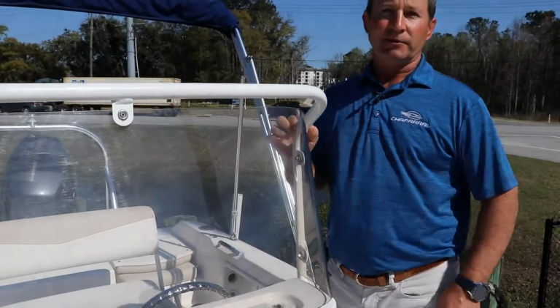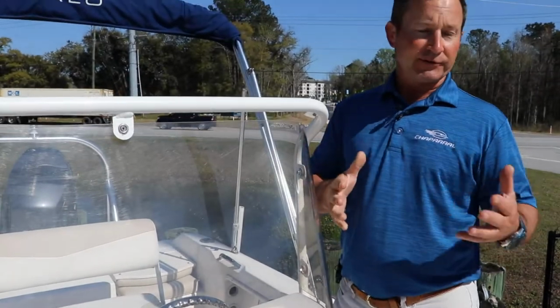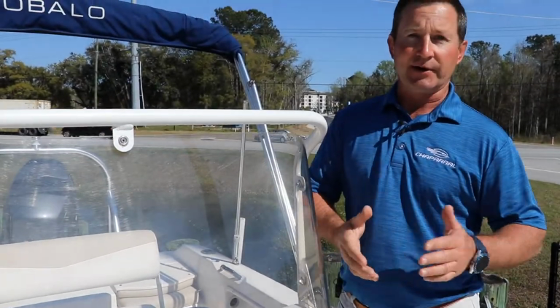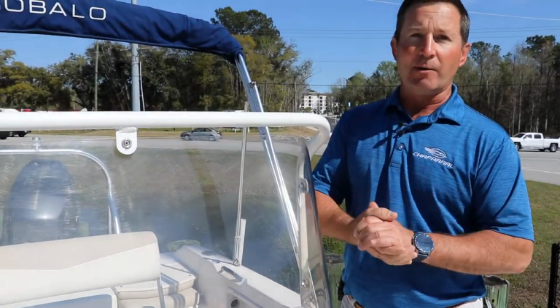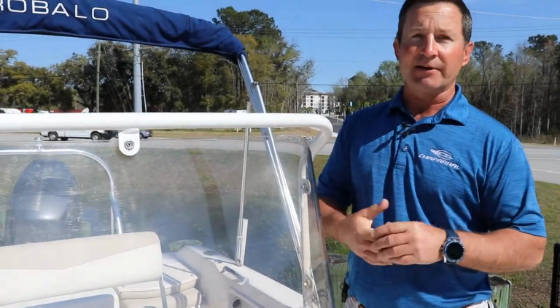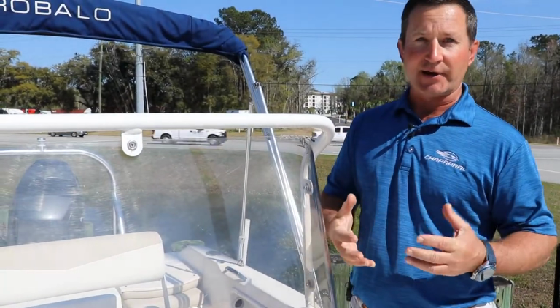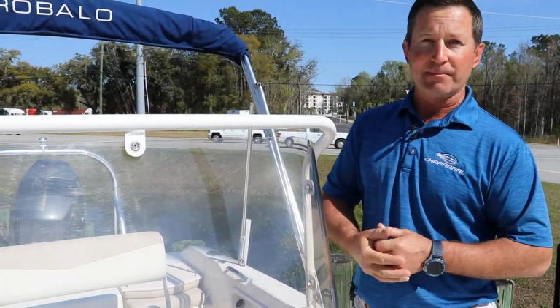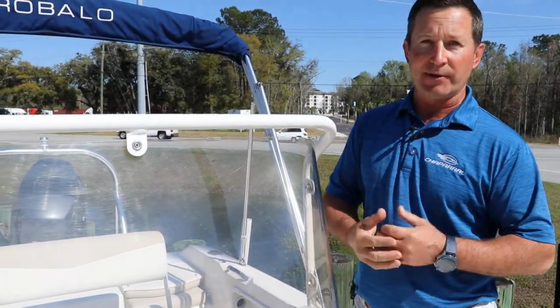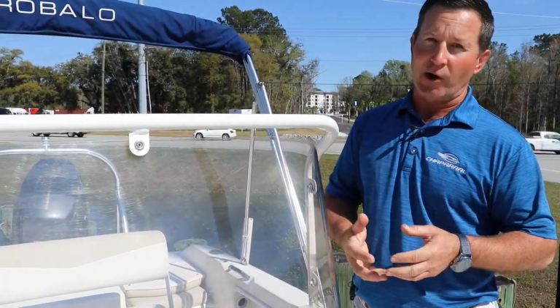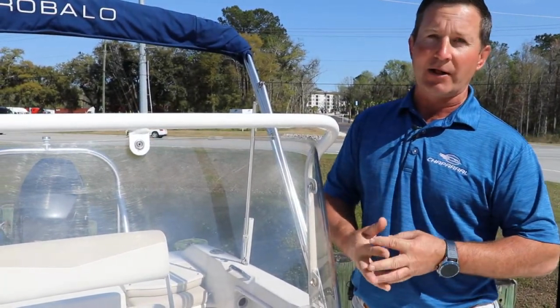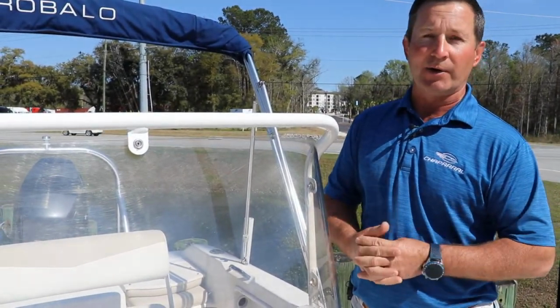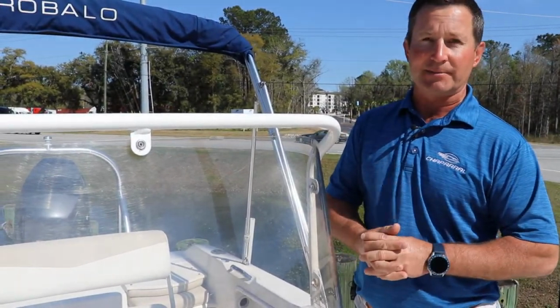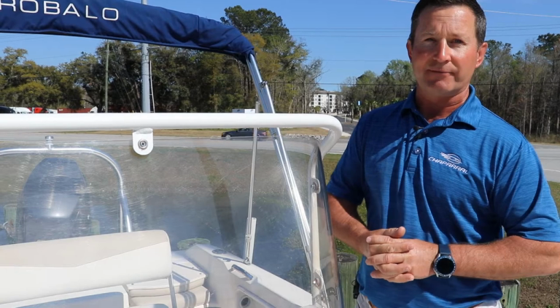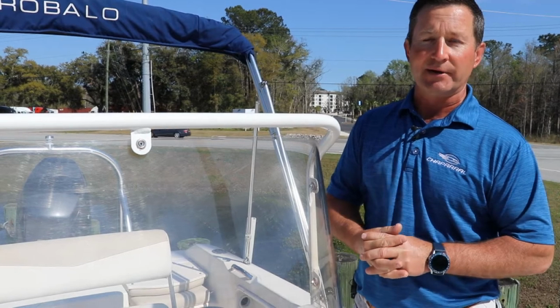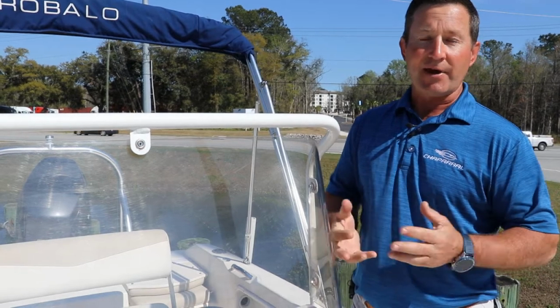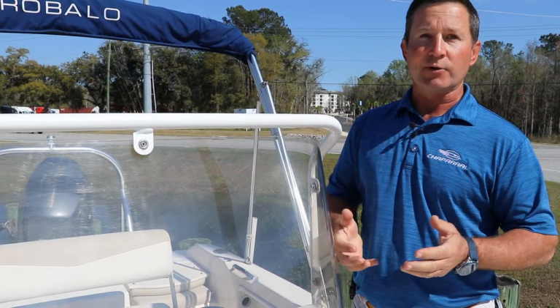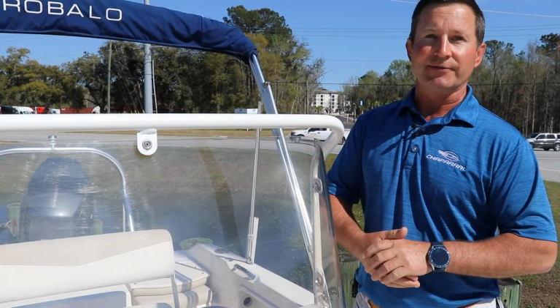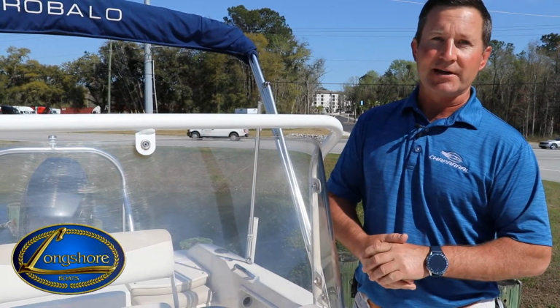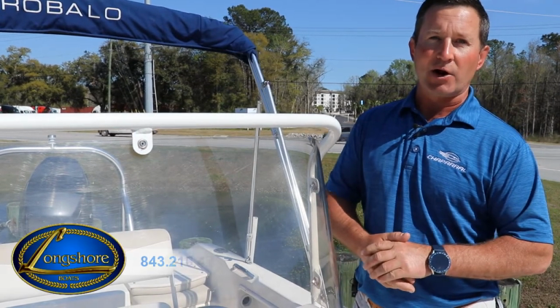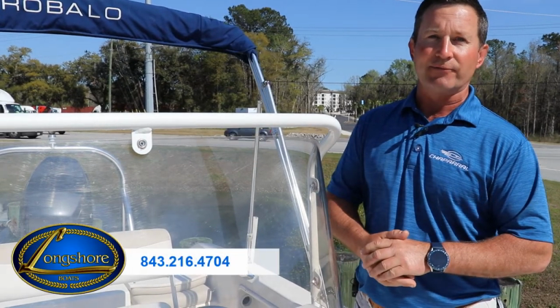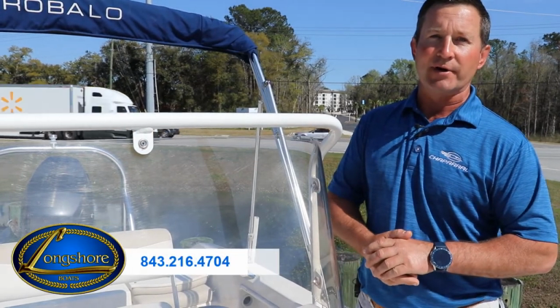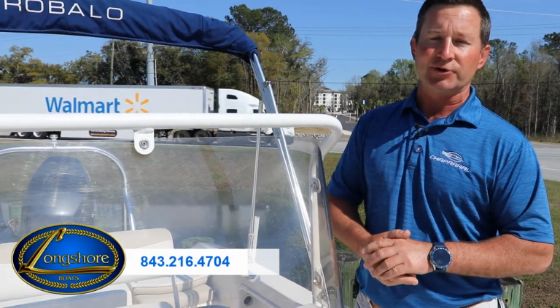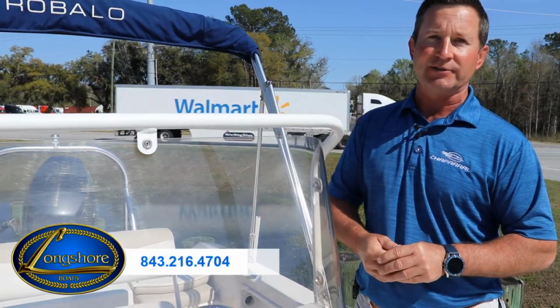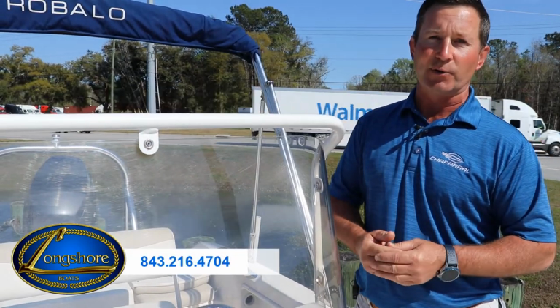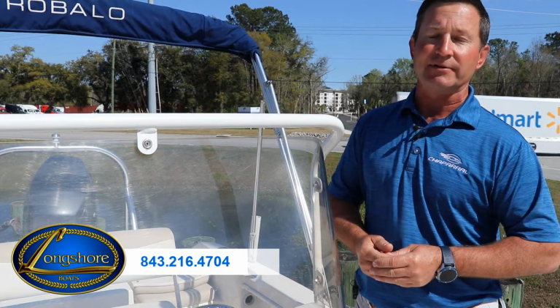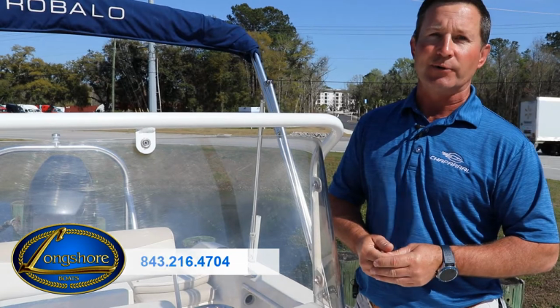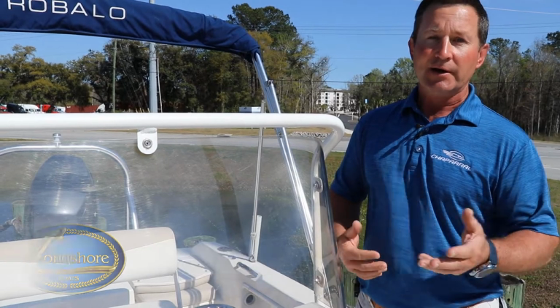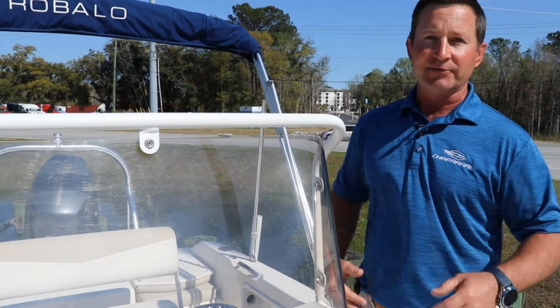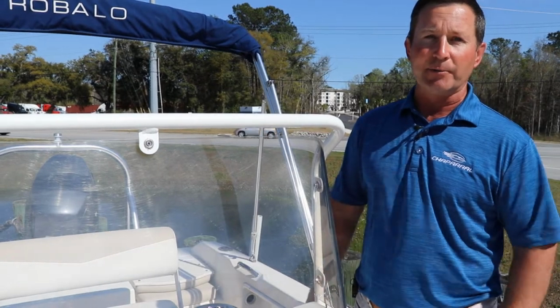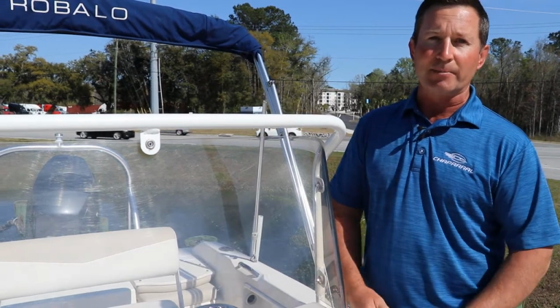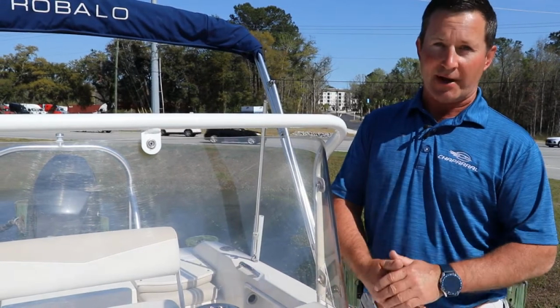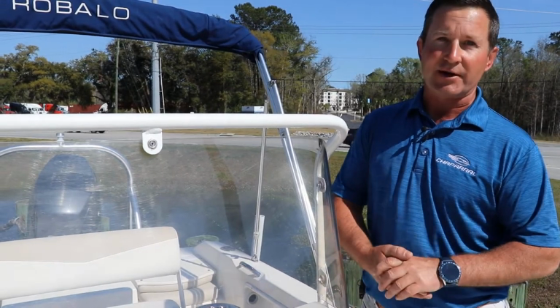So if you're interested in a small boat that feels like a big boat, this Robalo R160 may be it for you. If you have any questions, feel free to give me a call at 843-216-4704. I'm Stephen from Longshore Boats. Thanks for watching.